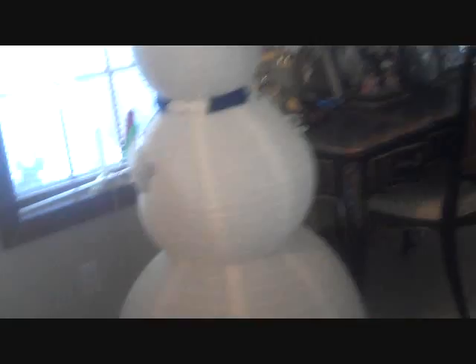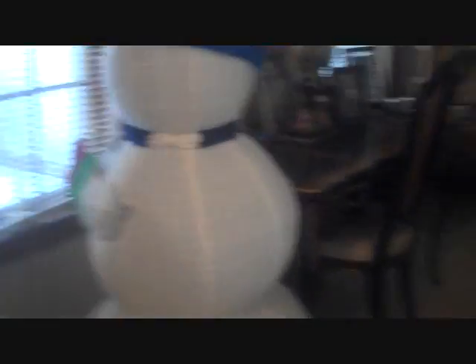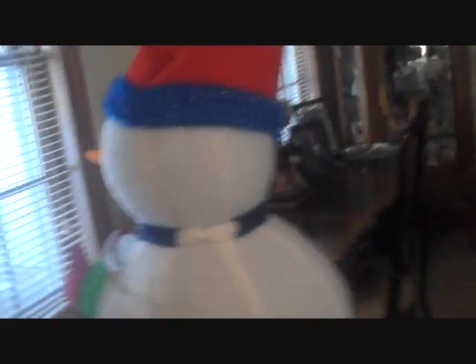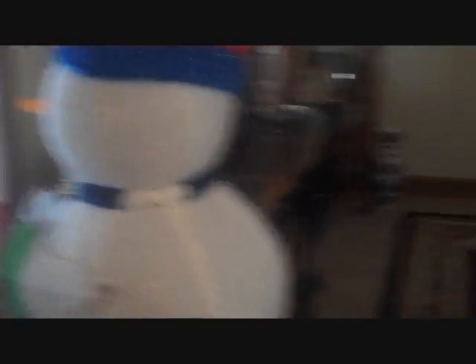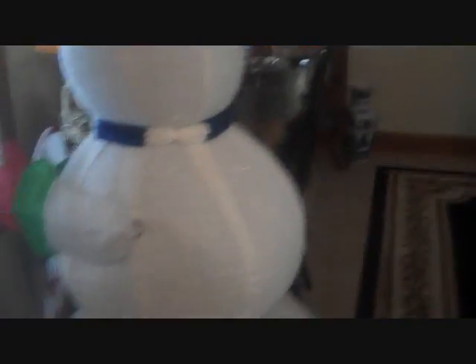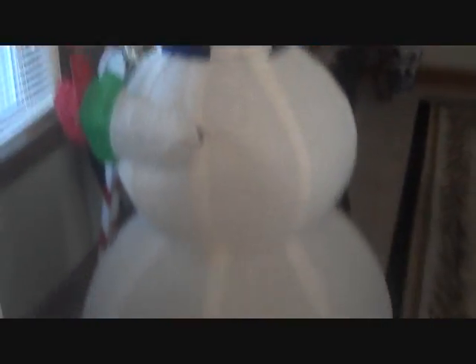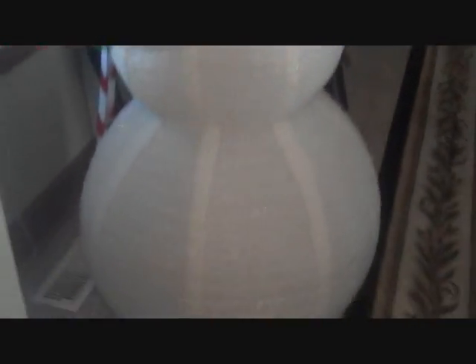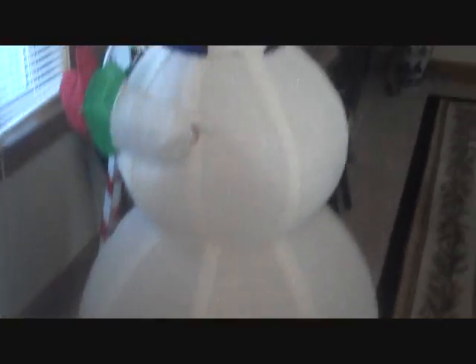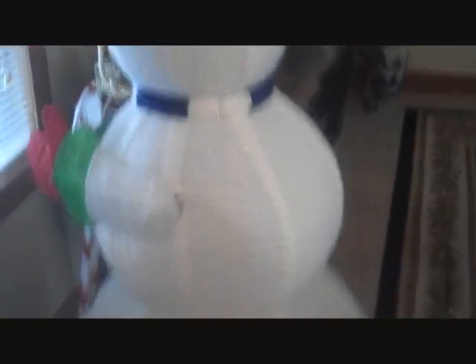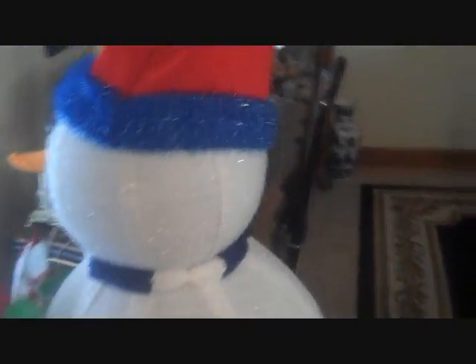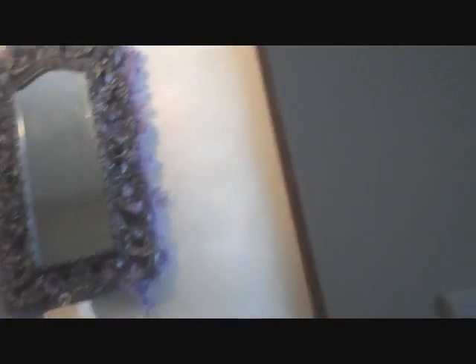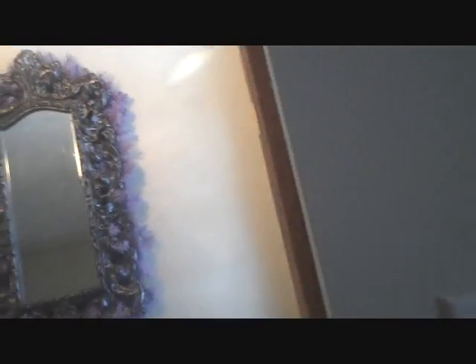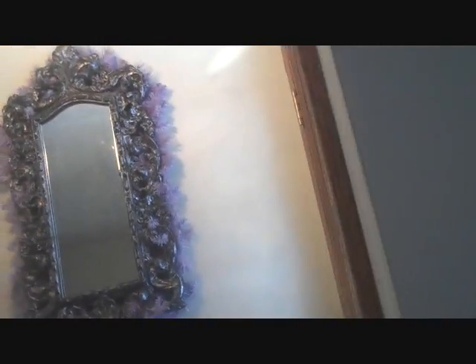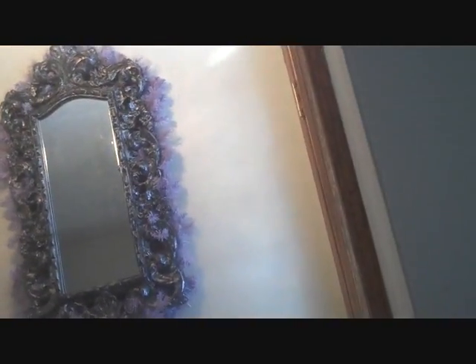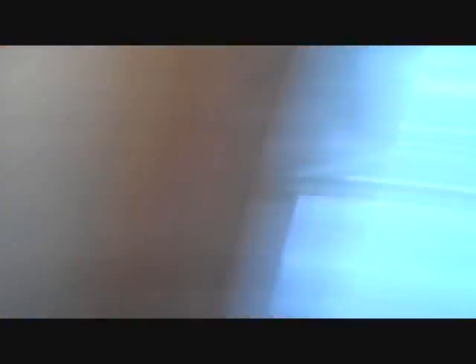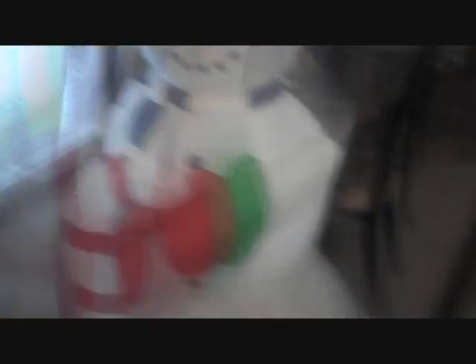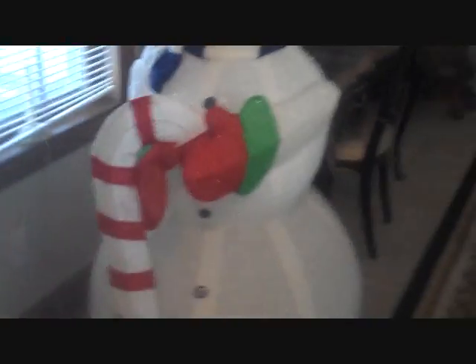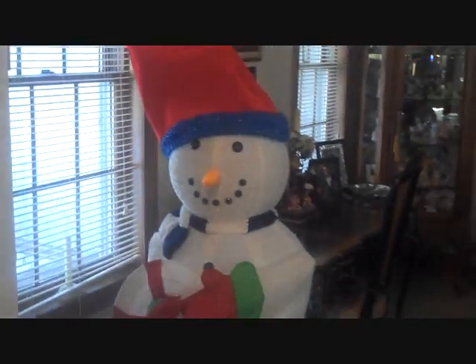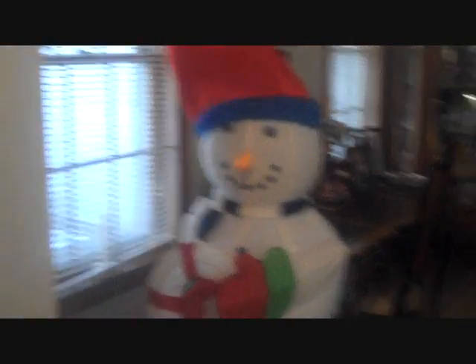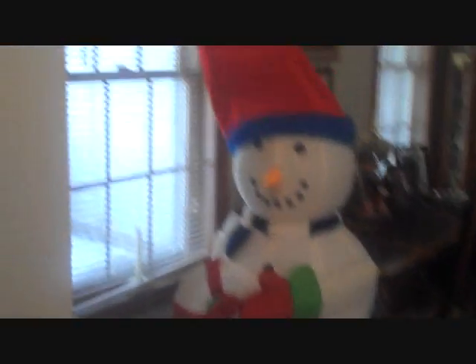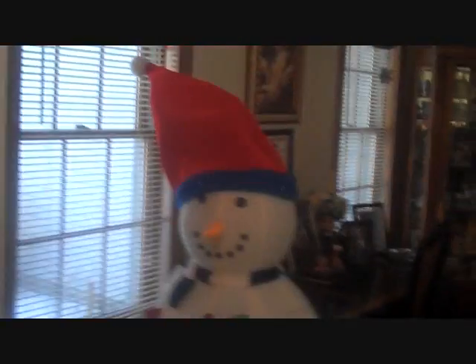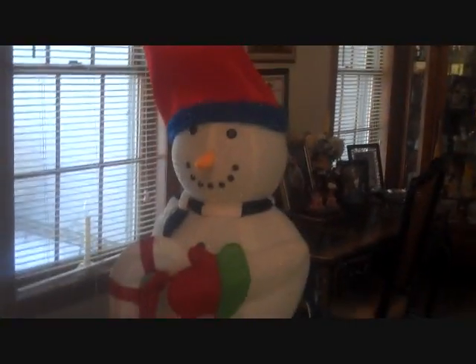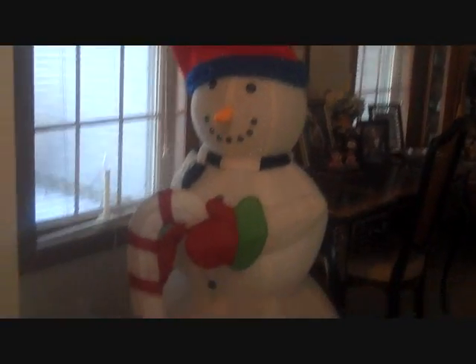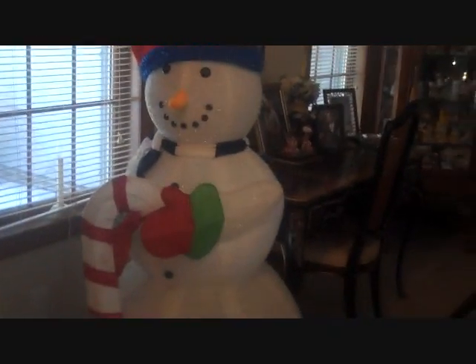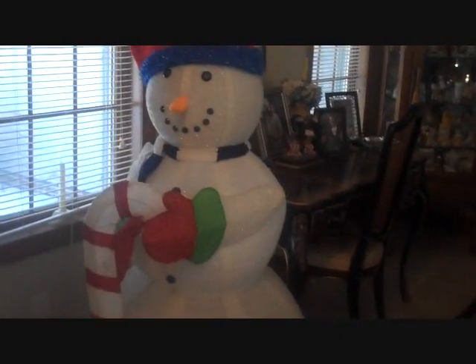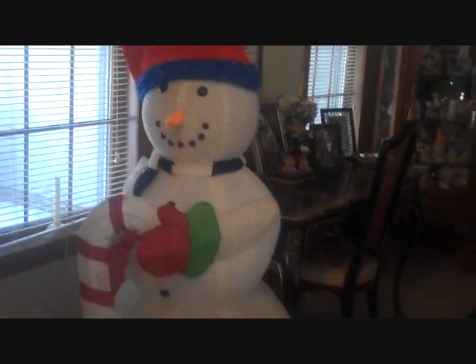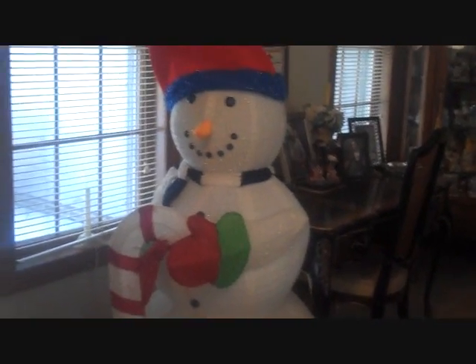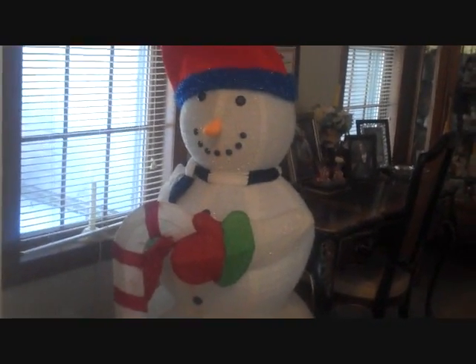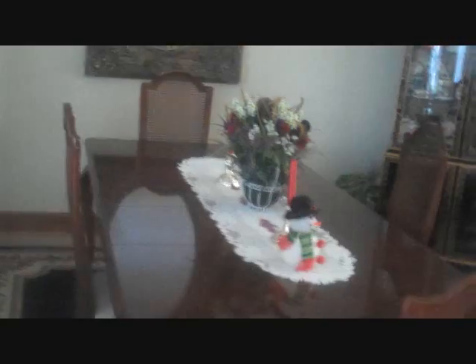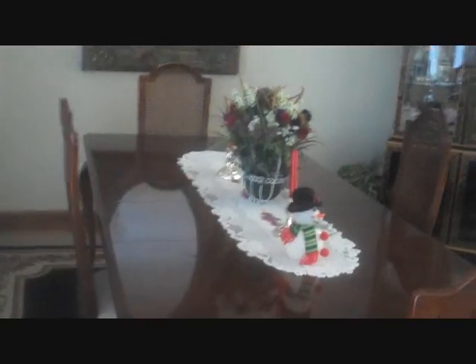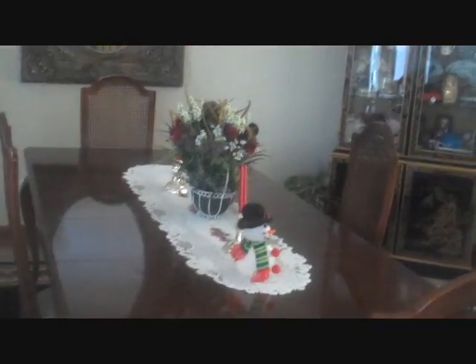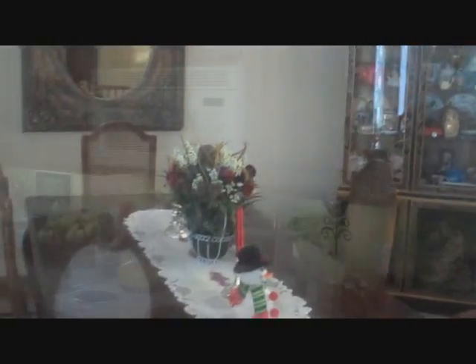We still have our sled on our porch and our decorations from Christmas, because they still apply. We really do have a huge snowman in our dining room — he's right here. I'm just going to spin him around so you can see him. There he is. My husband has him looking out the window. He's kind of cute.